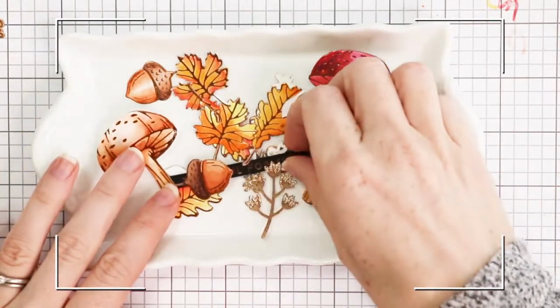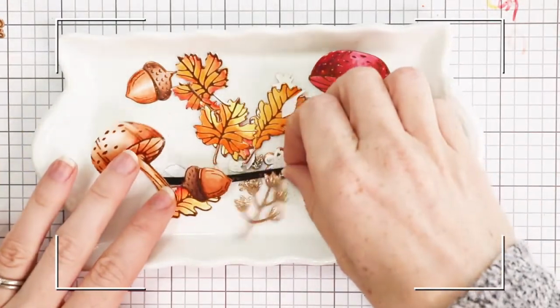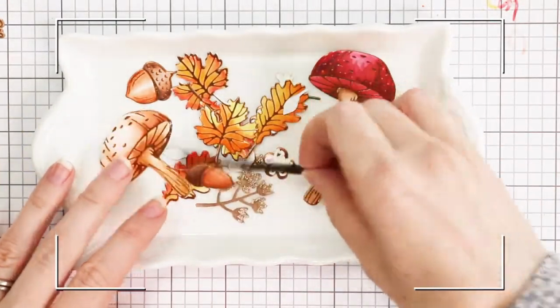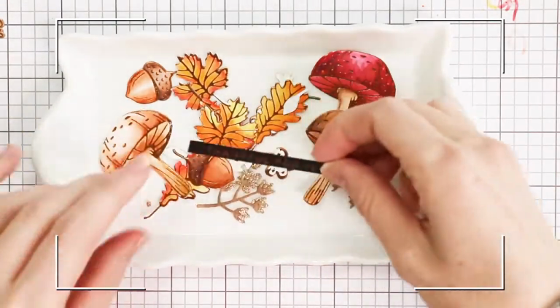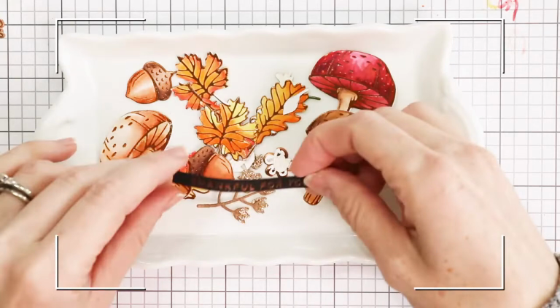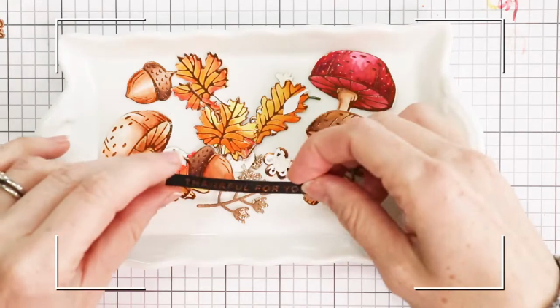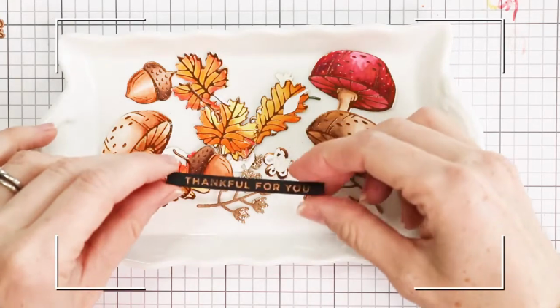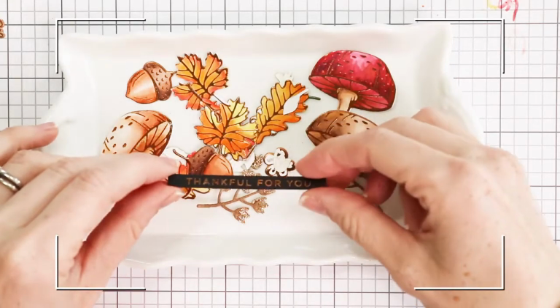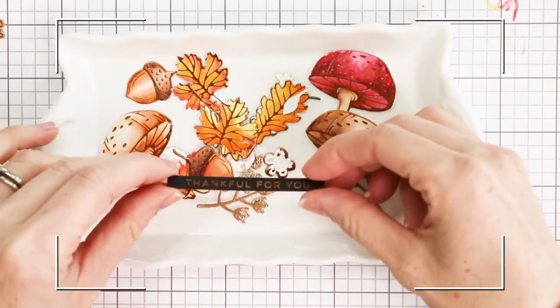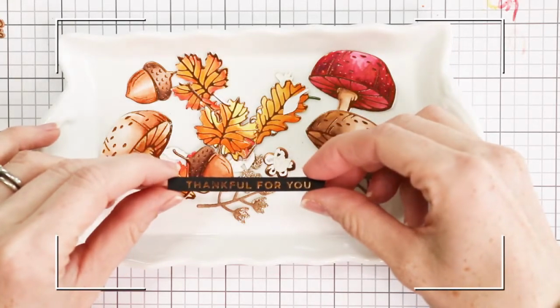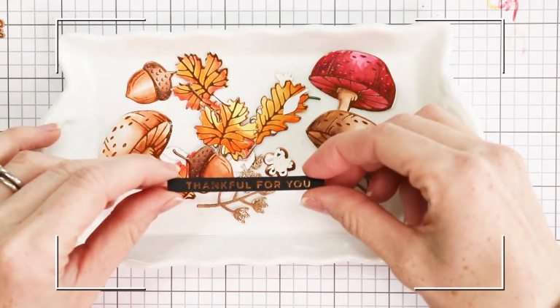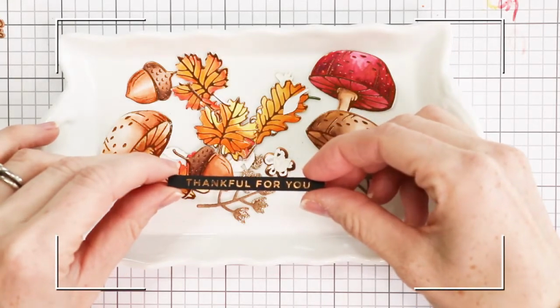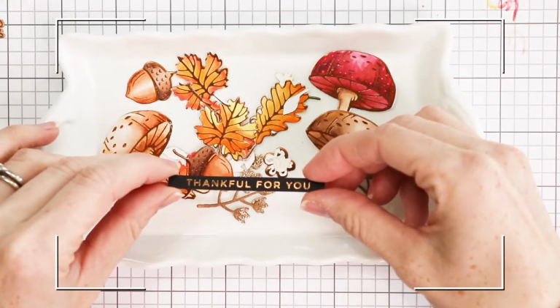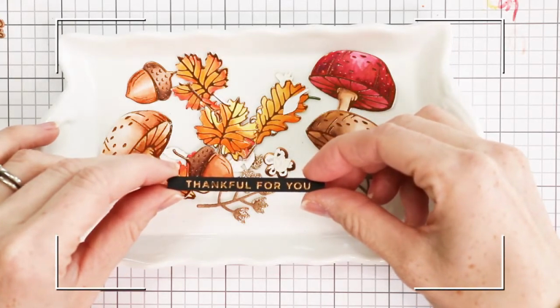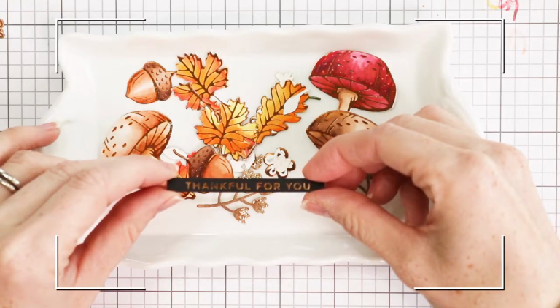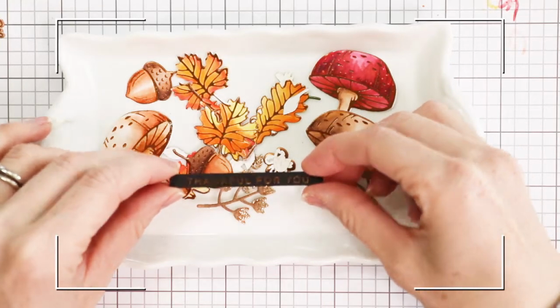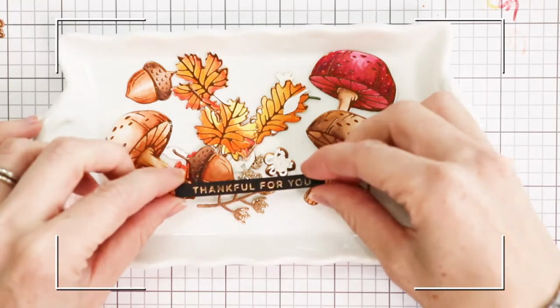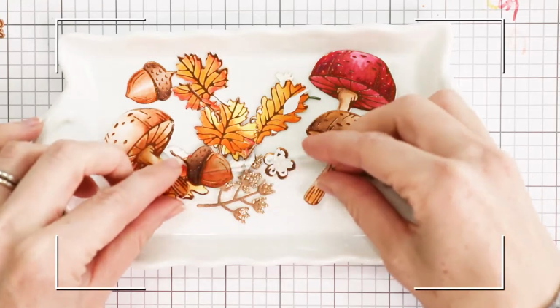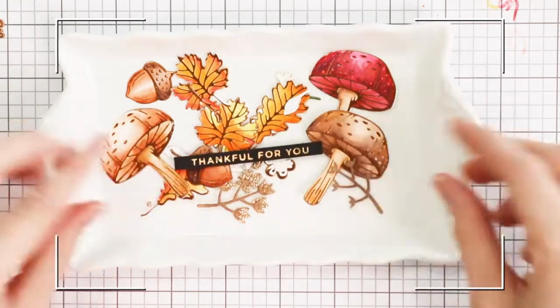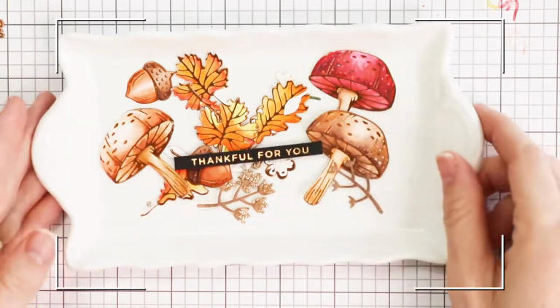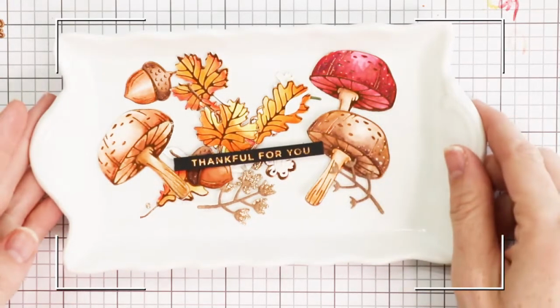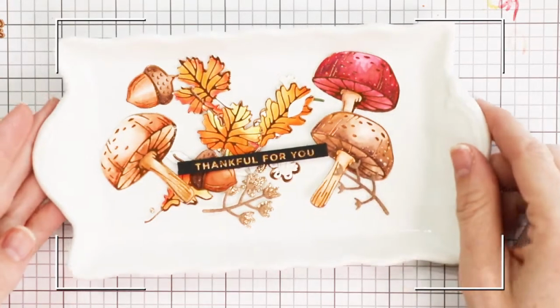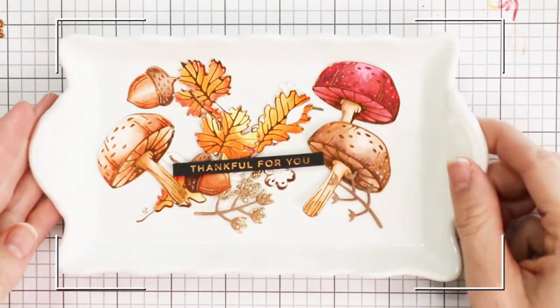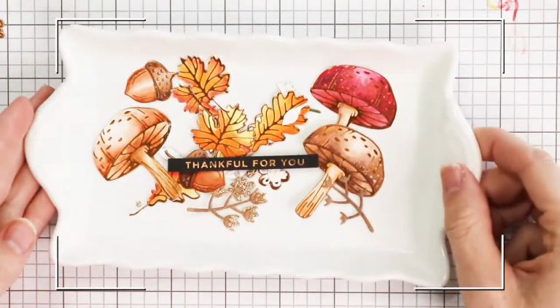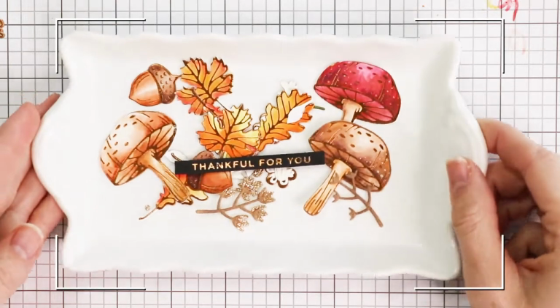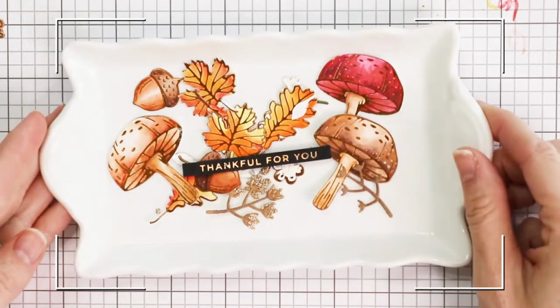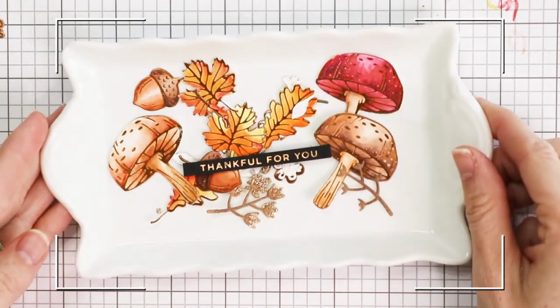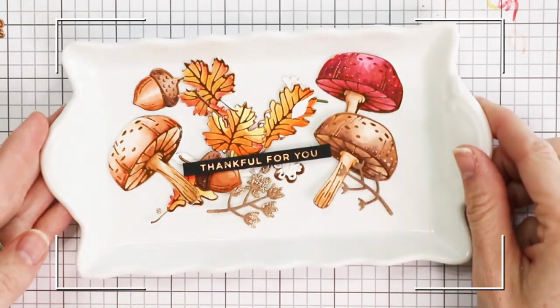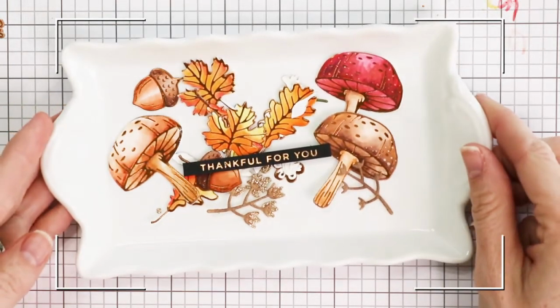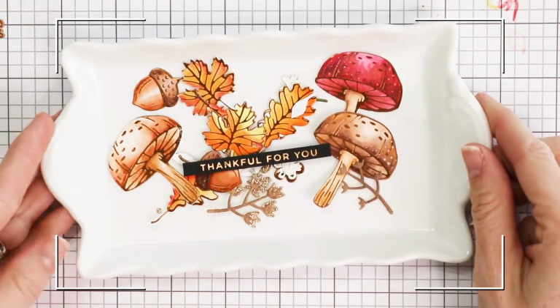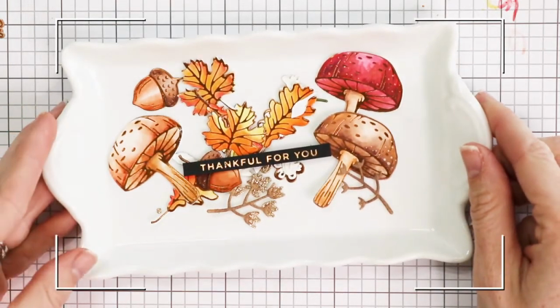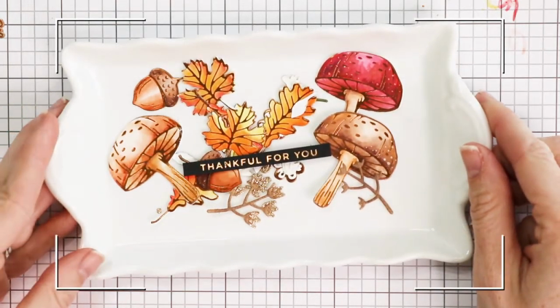These pieces I did go ahead and watercolor, but you can also color with alcohol inks. I'll show you a little bit of my coloring in just a bit.